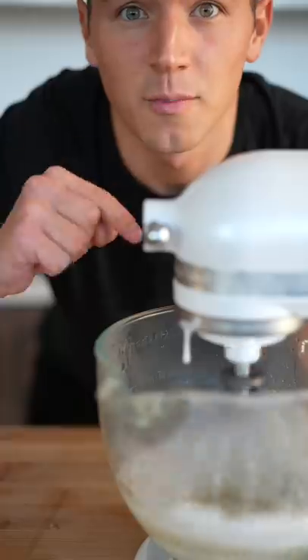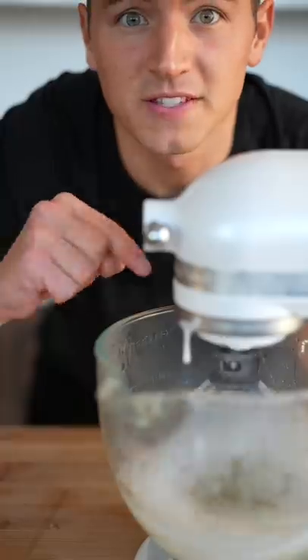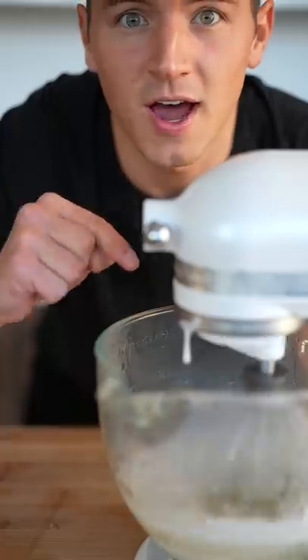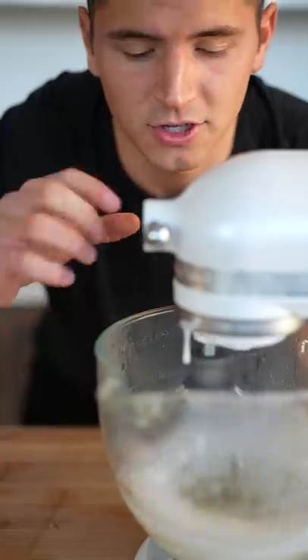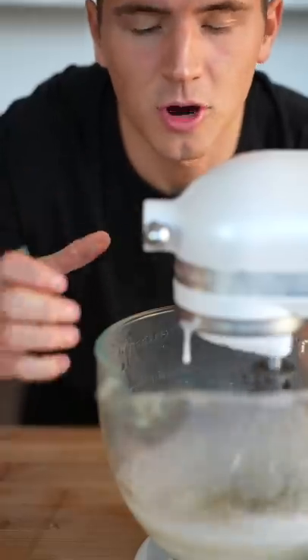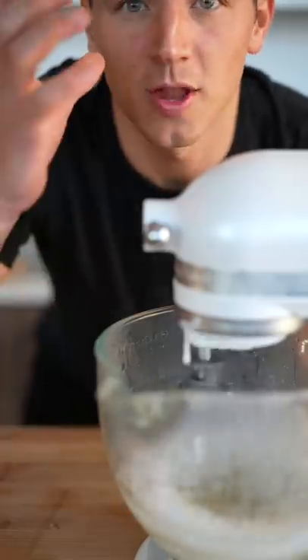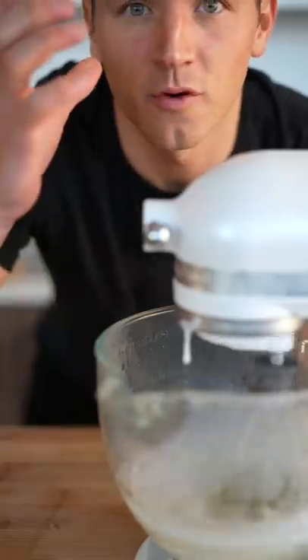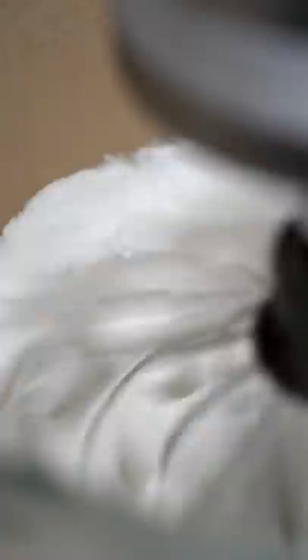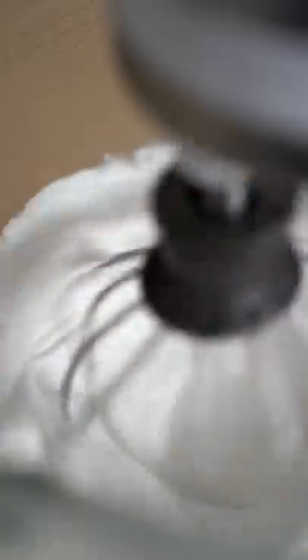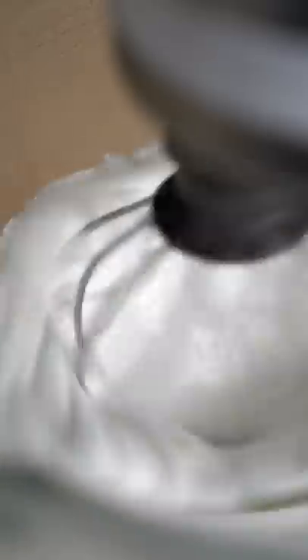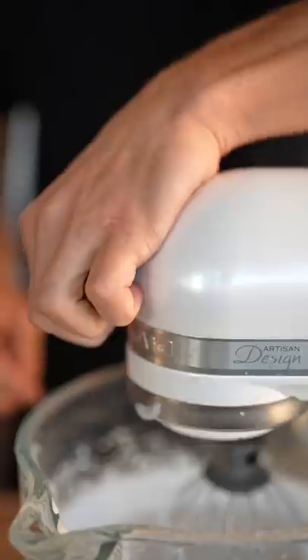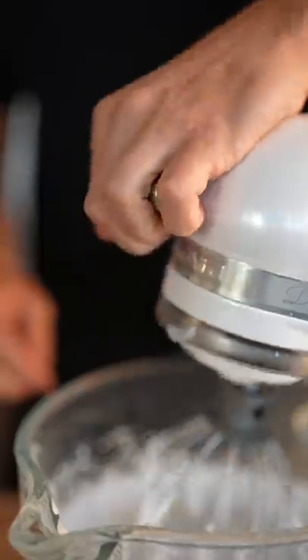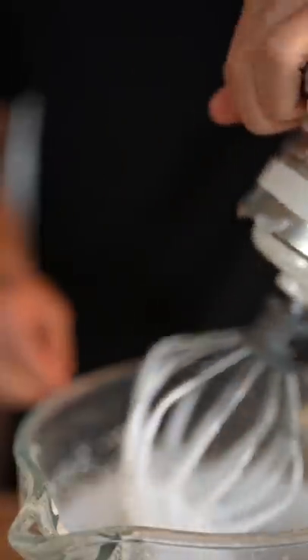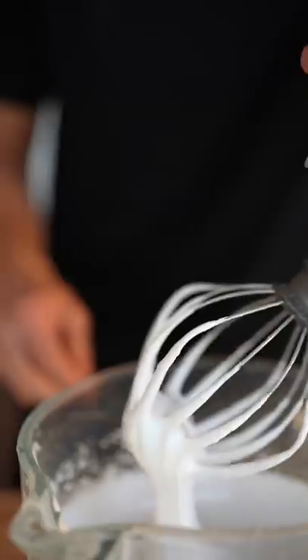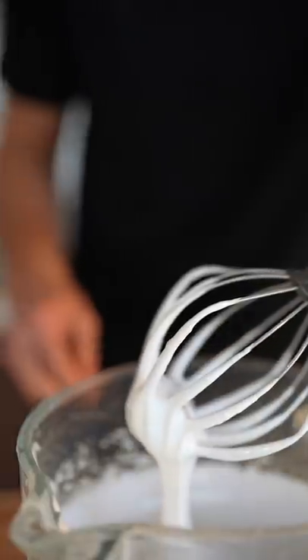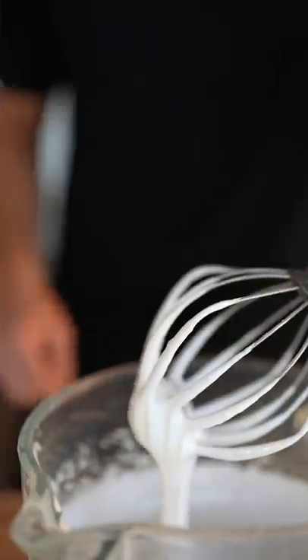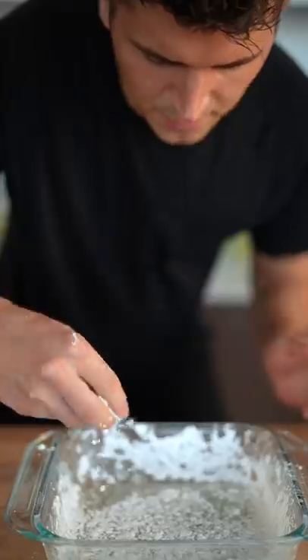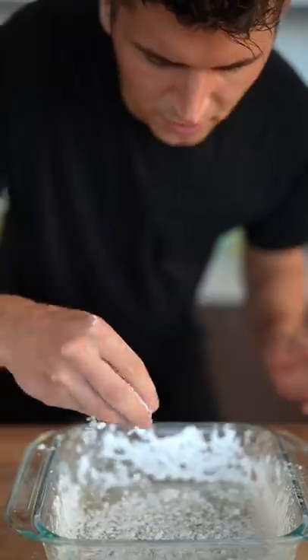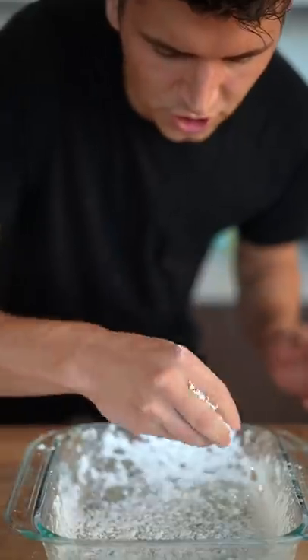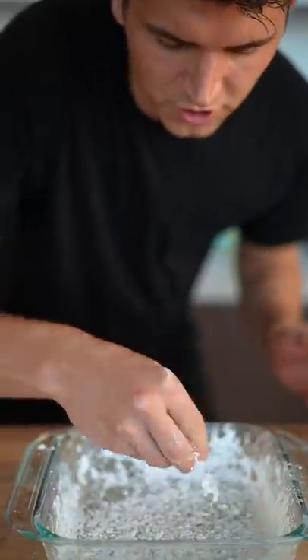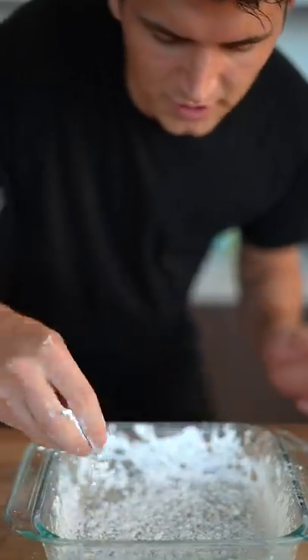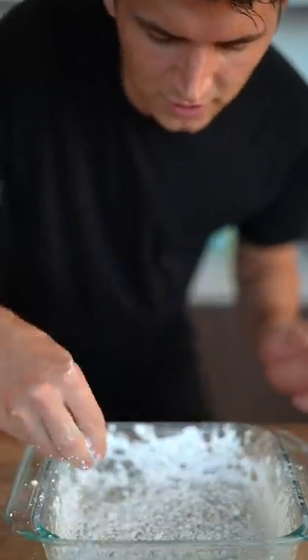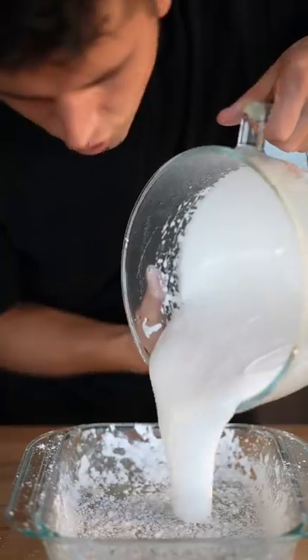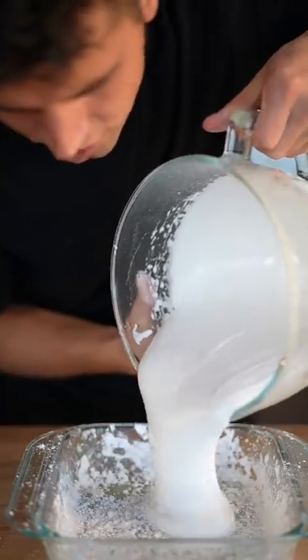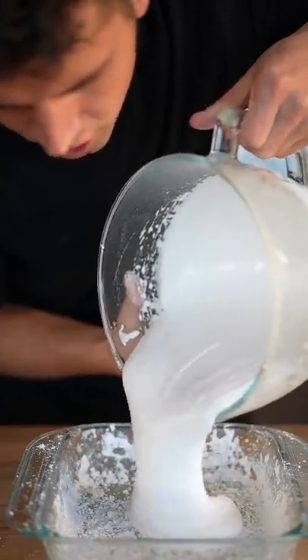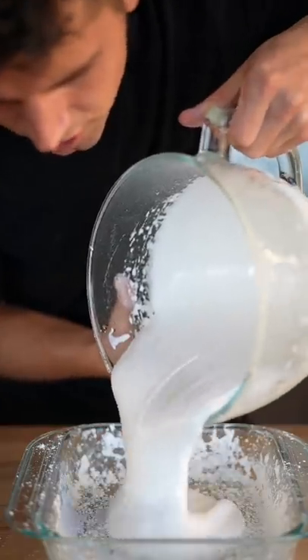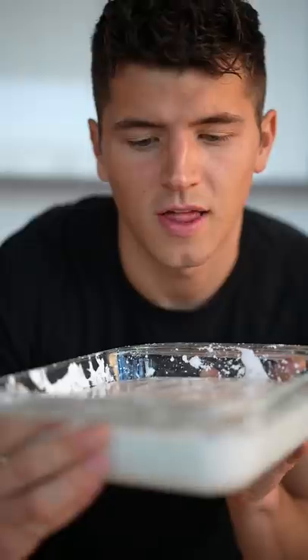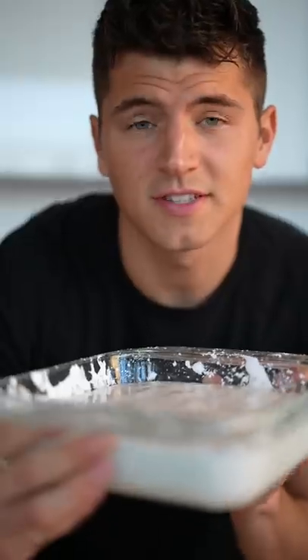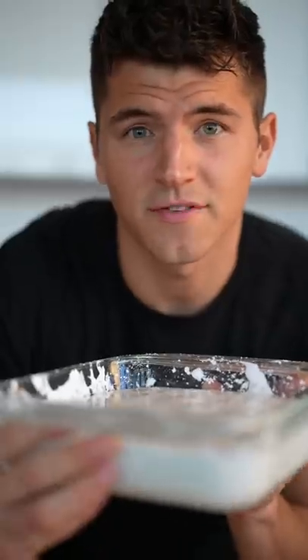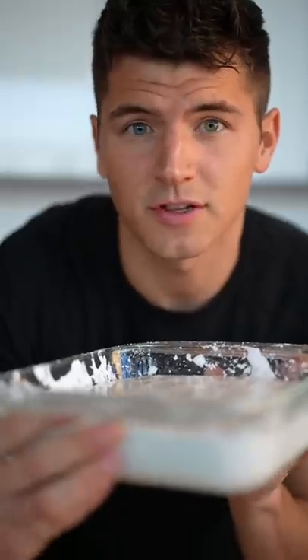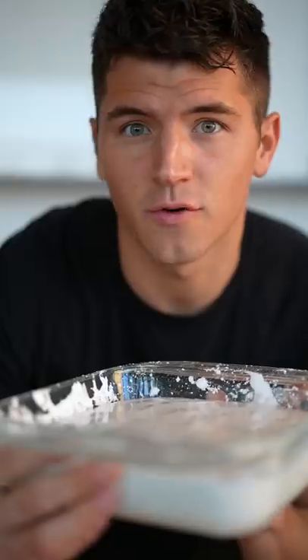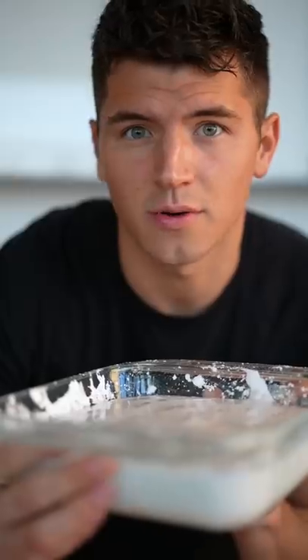Now beat this on high until your marshmallow forms. Once your marshmallow is nice and fluffy, add powdered sugar to your container and pour in your marshmallow. Allow this to set for at least four hours.